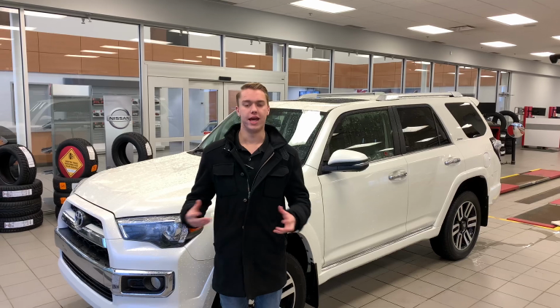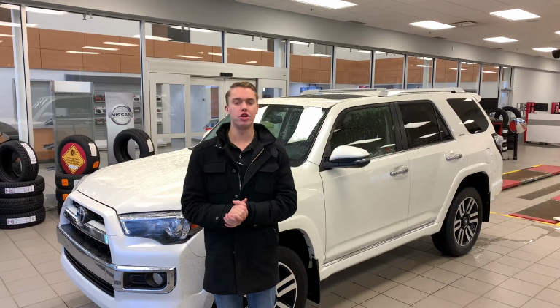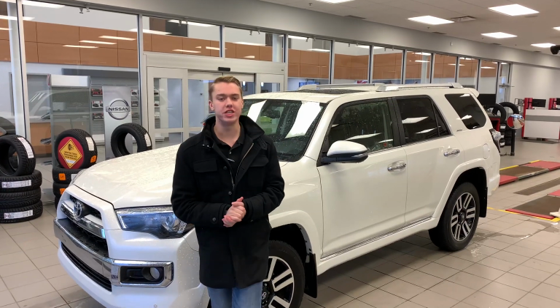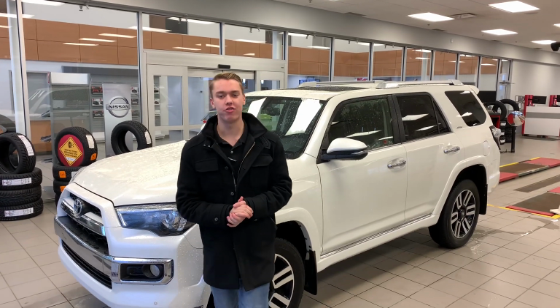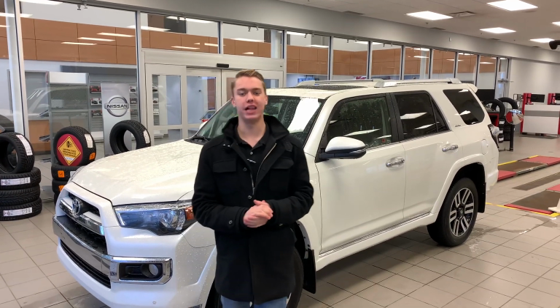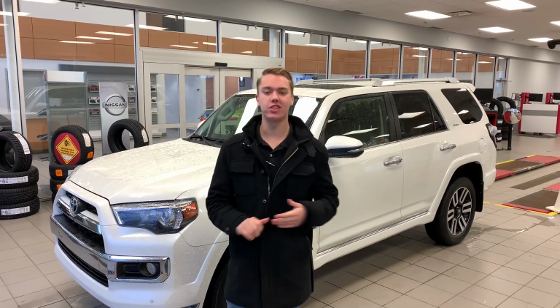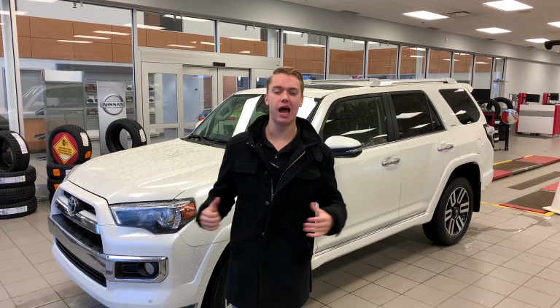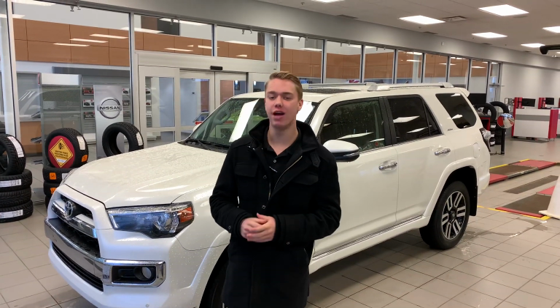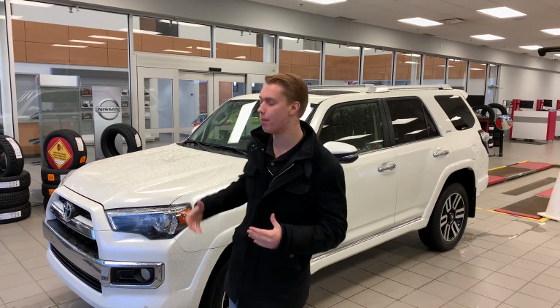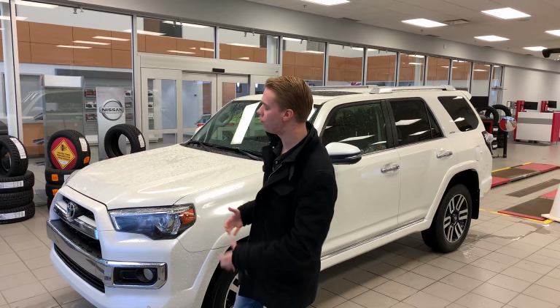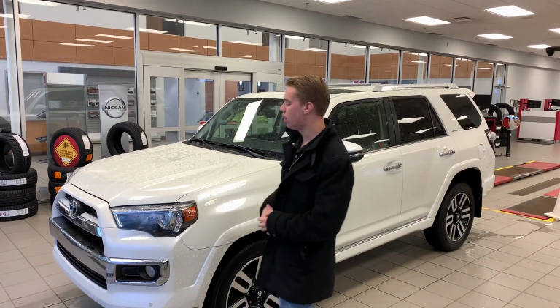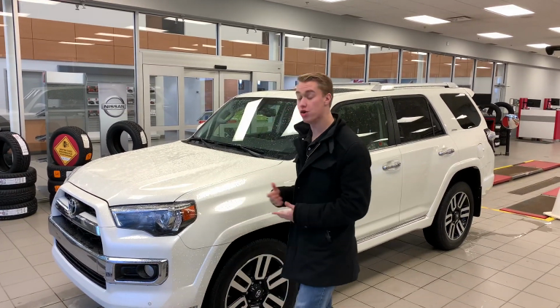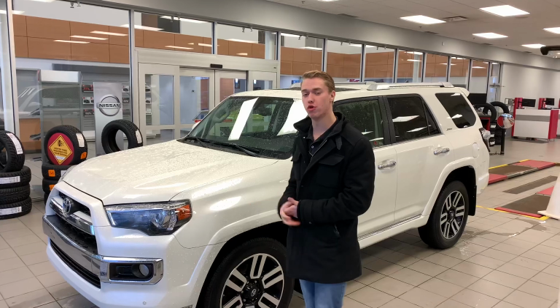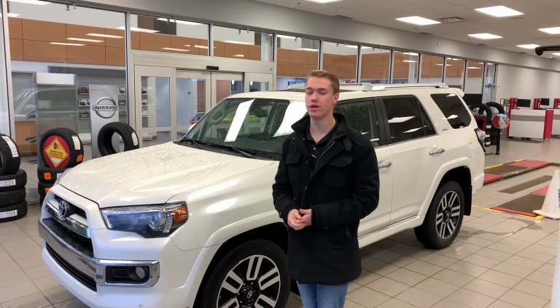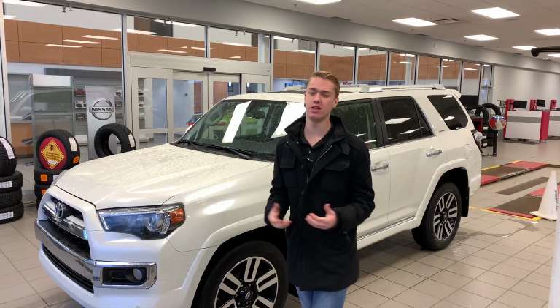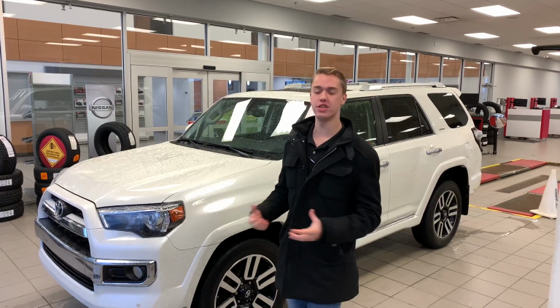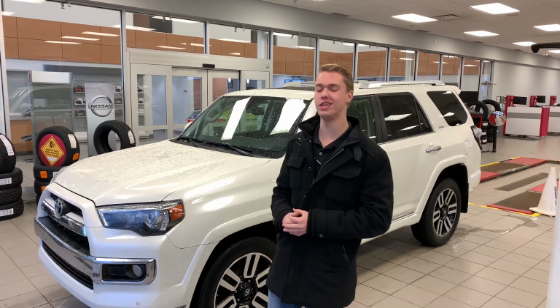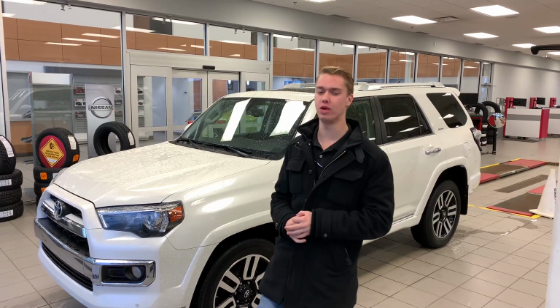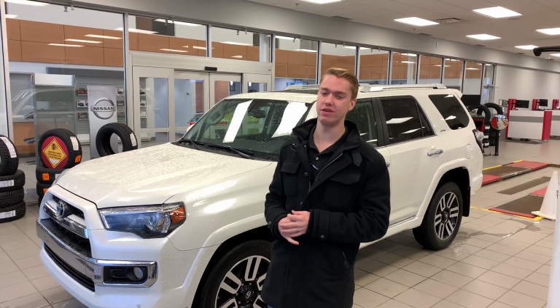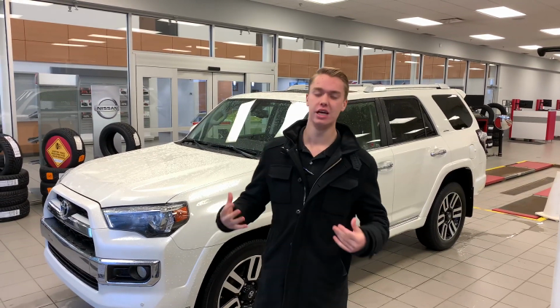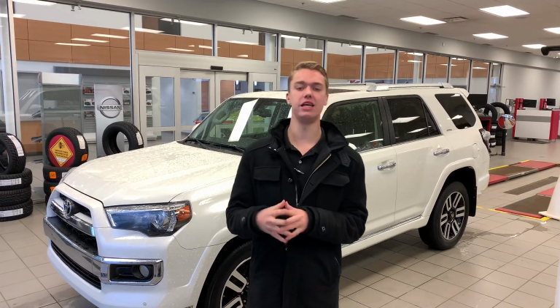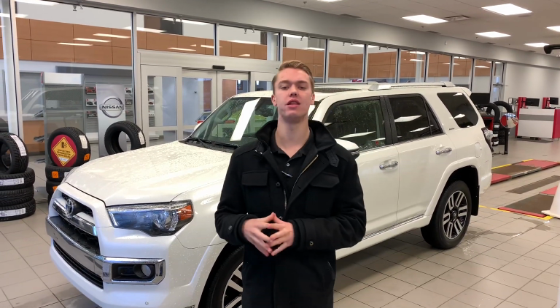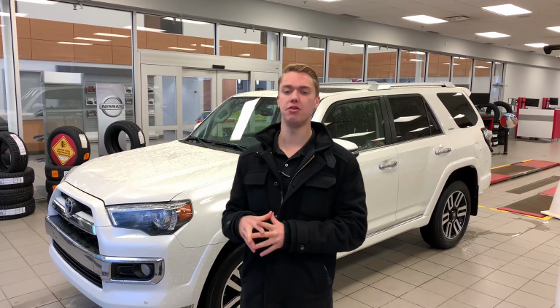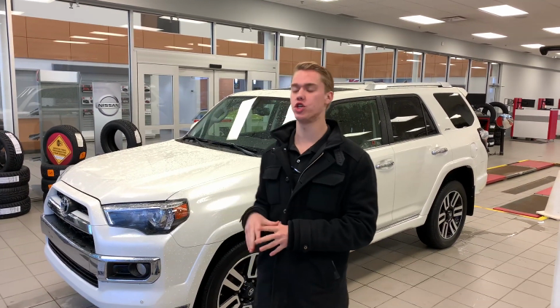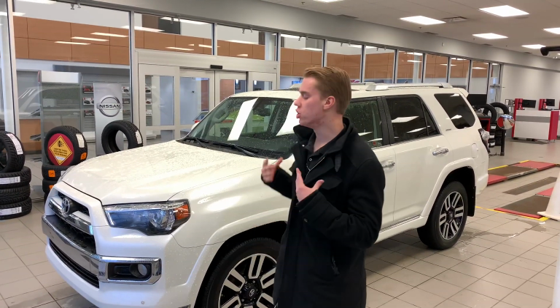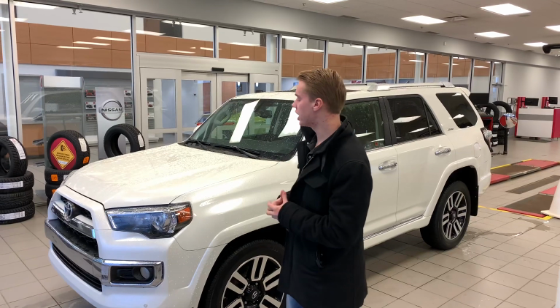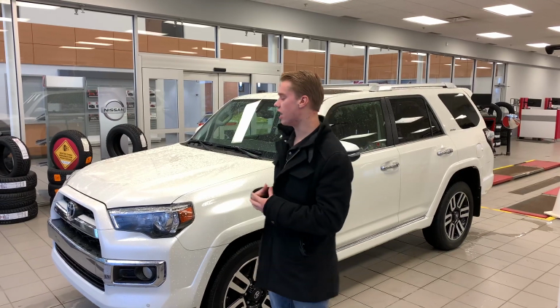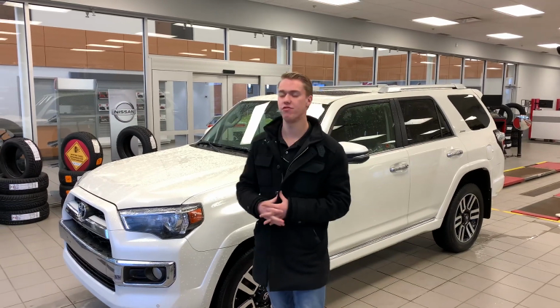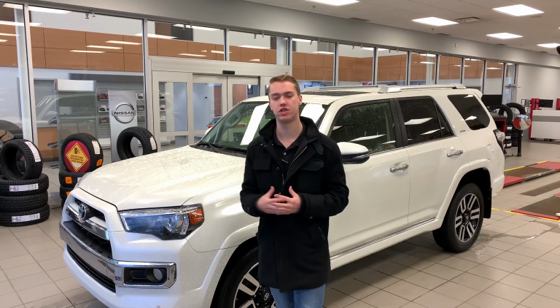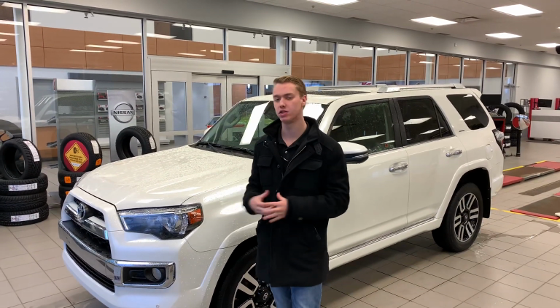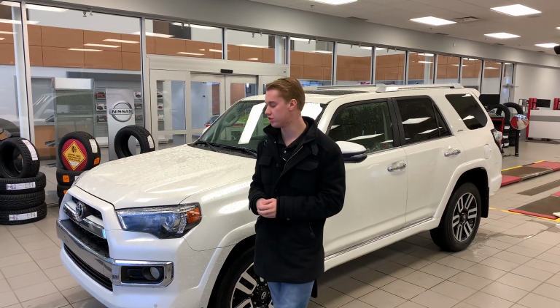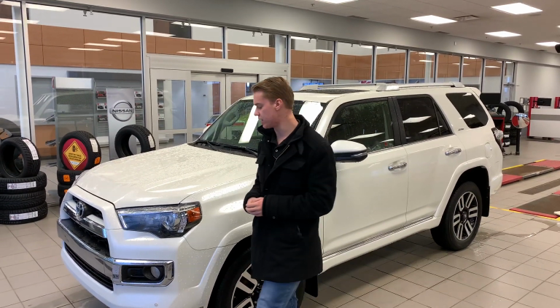Hey Jordan, it's Quinton Down here from LA Nissan. I found a beautiful Toyota 4Runner that we have on the lot. This one is the 2015, and it is the limited version, so you're going to get tons of features and bells and whistles on this guy.